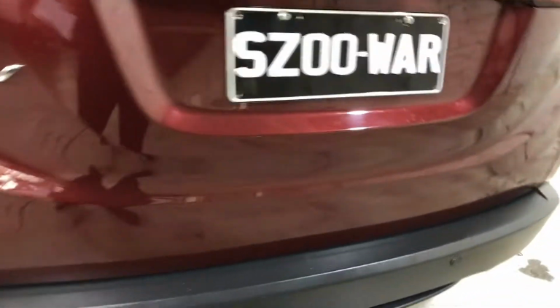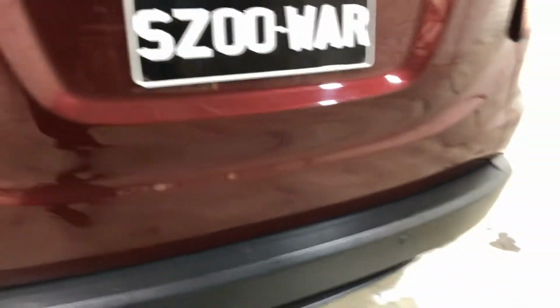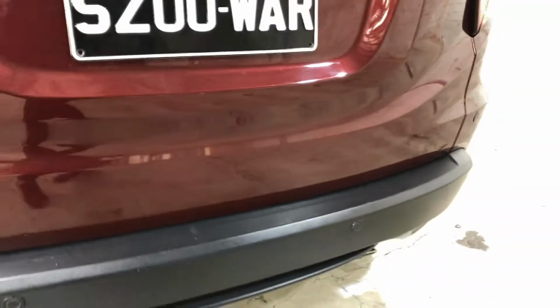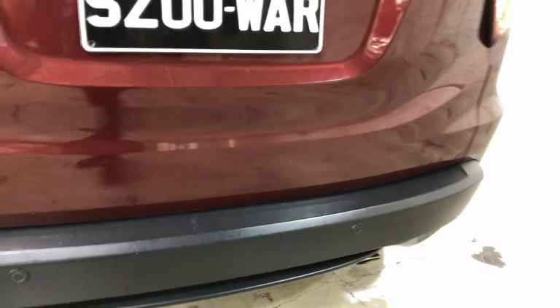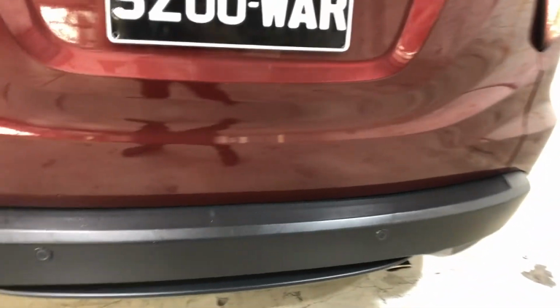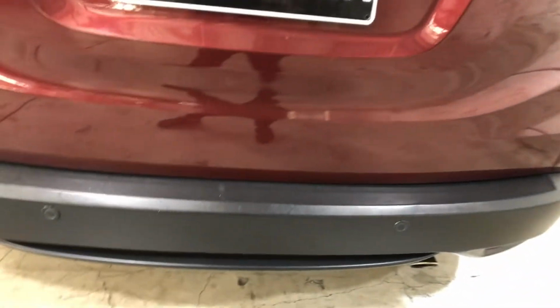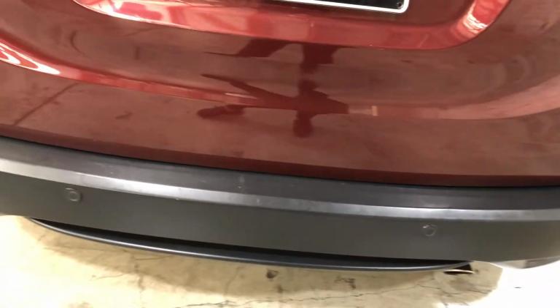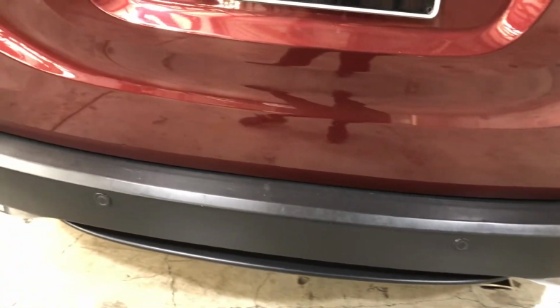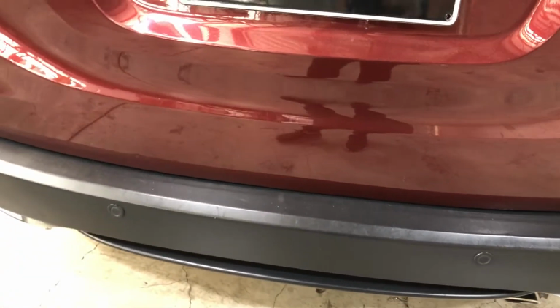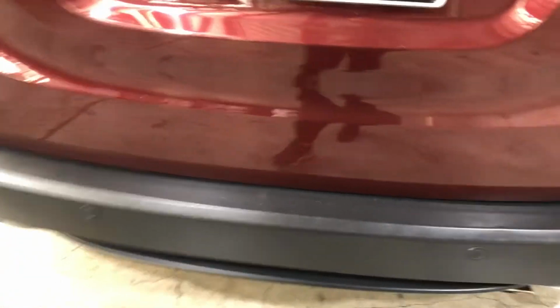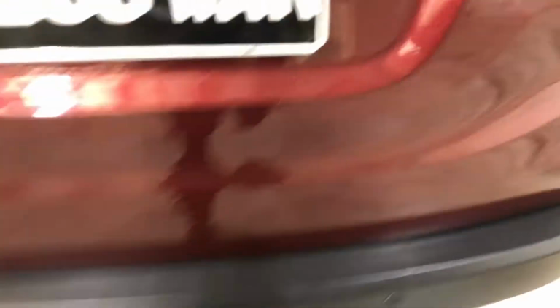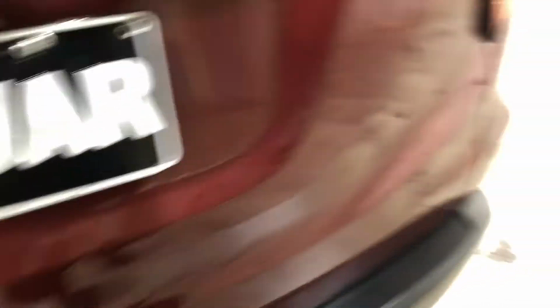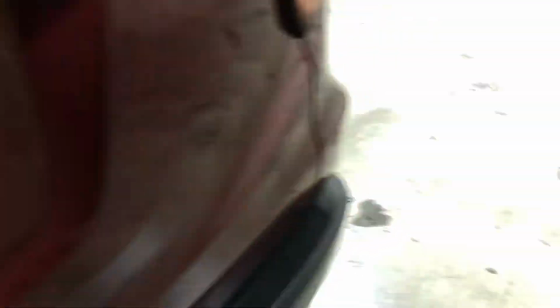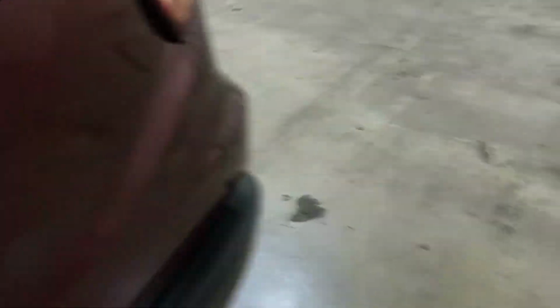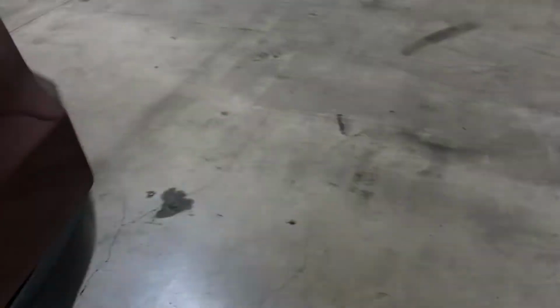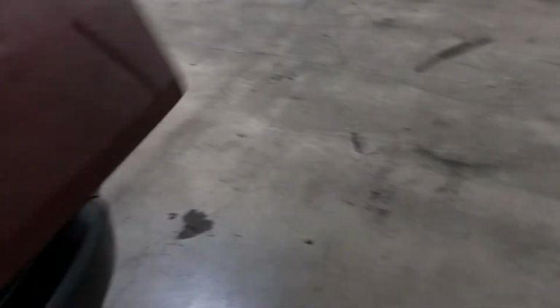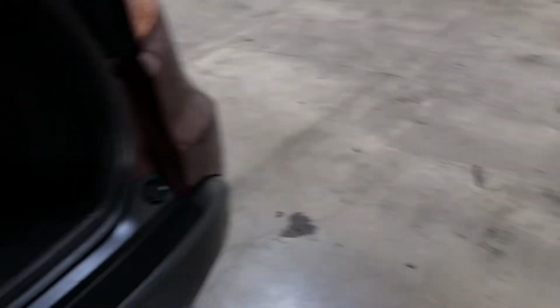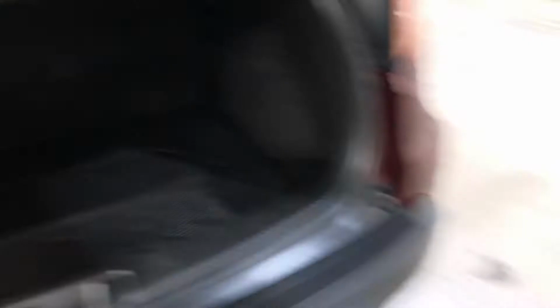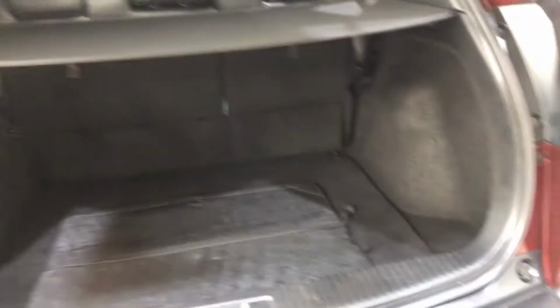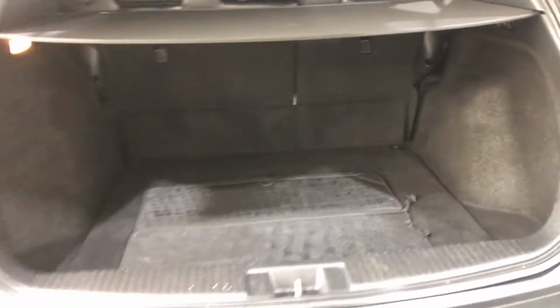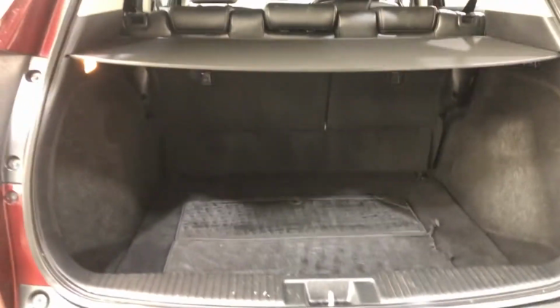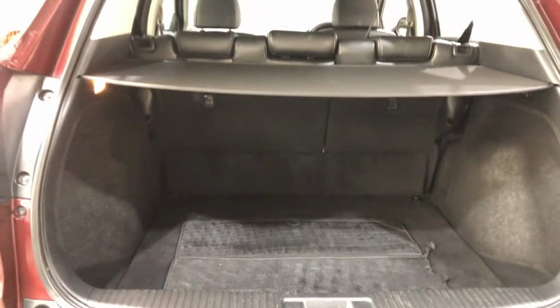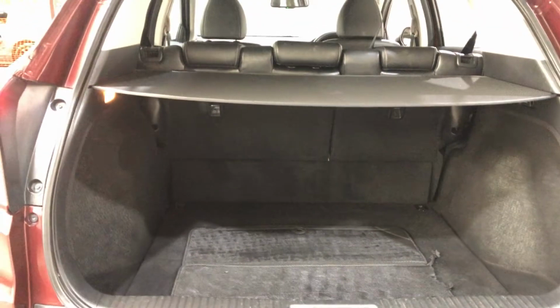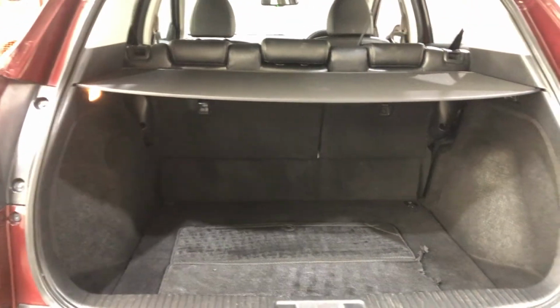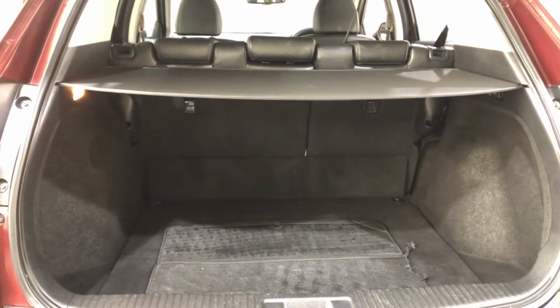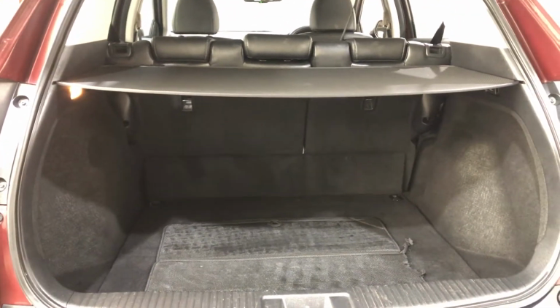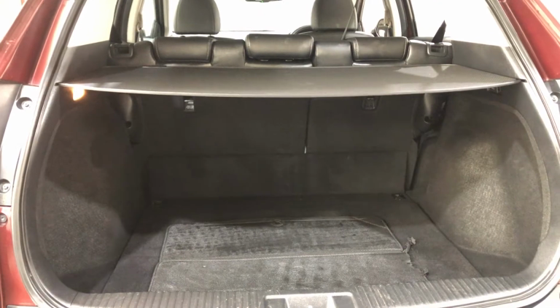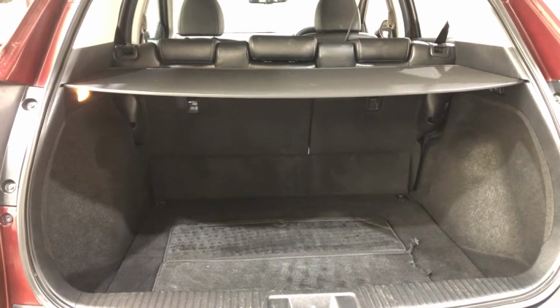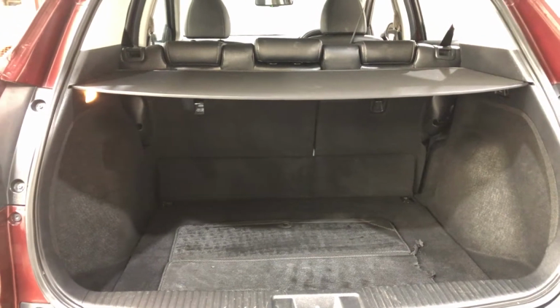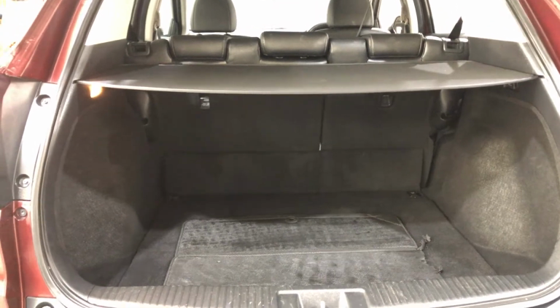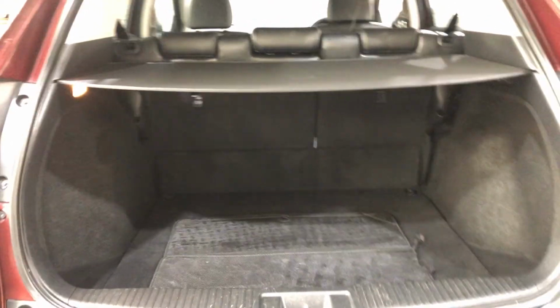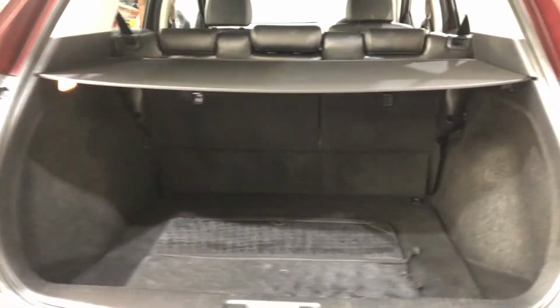This car has also been fitted with front and rear parking sensors. As we make our way round to the back, it comes with plenty of space in the boot, with both rear passenger seats that fold forward.